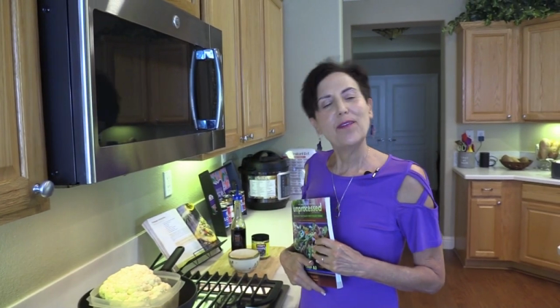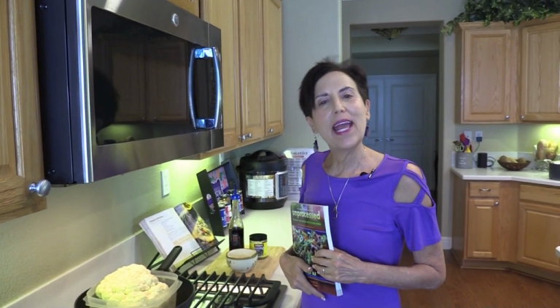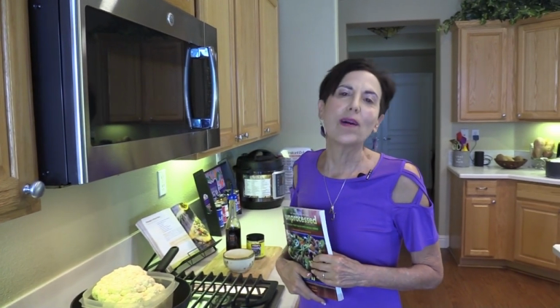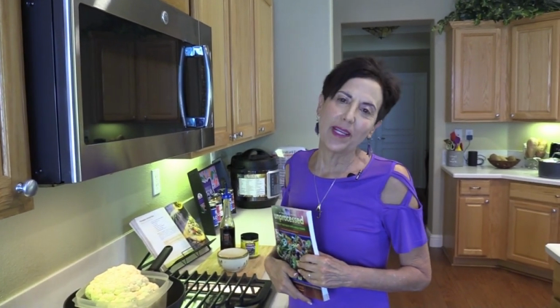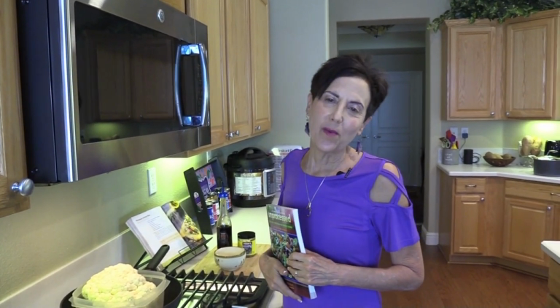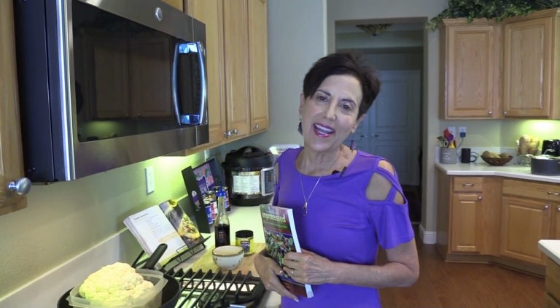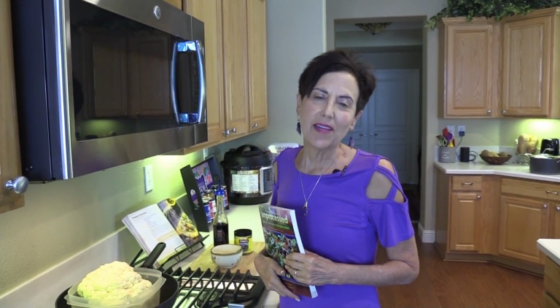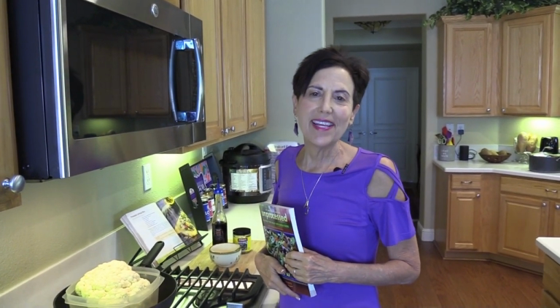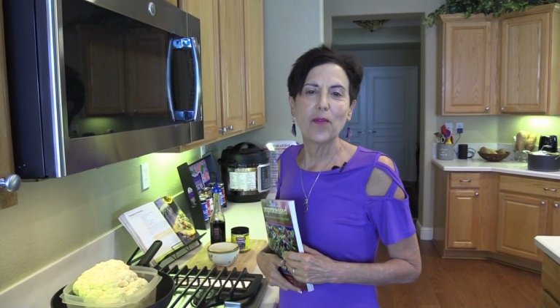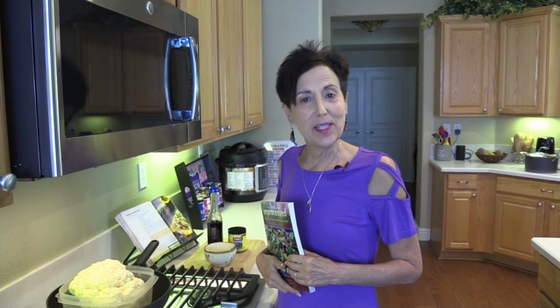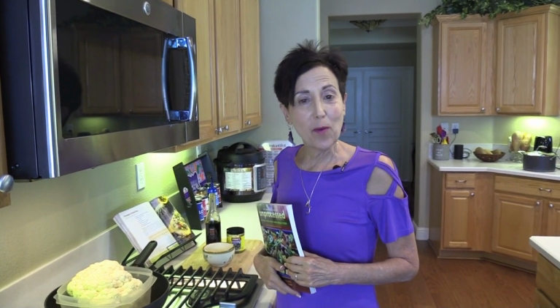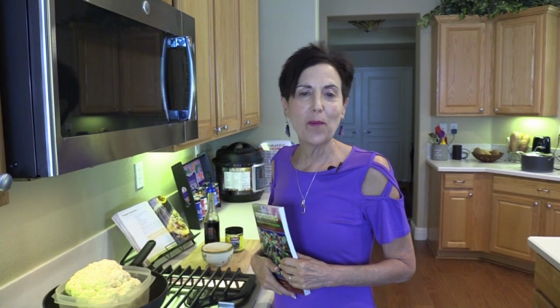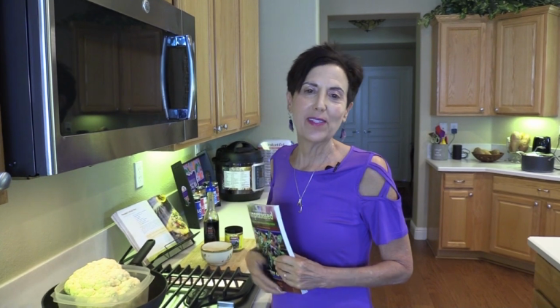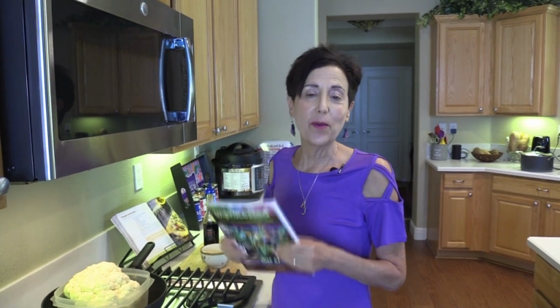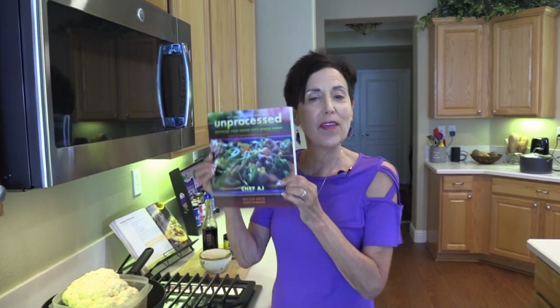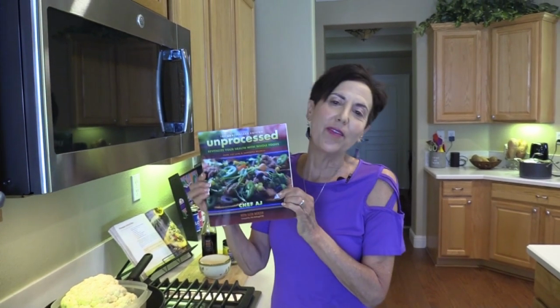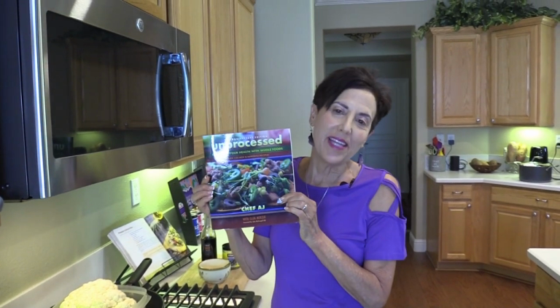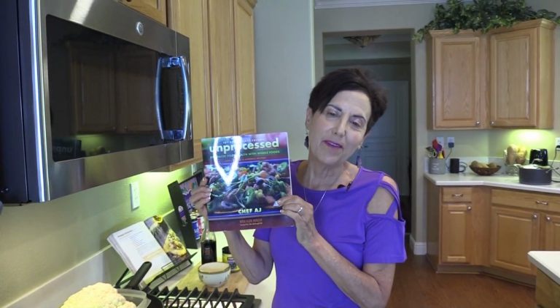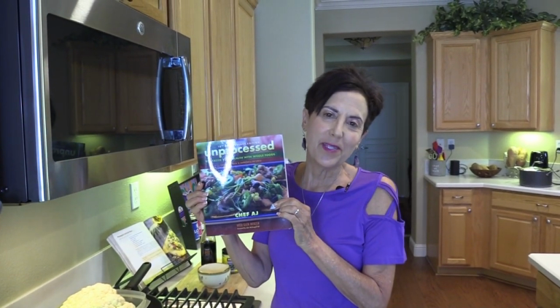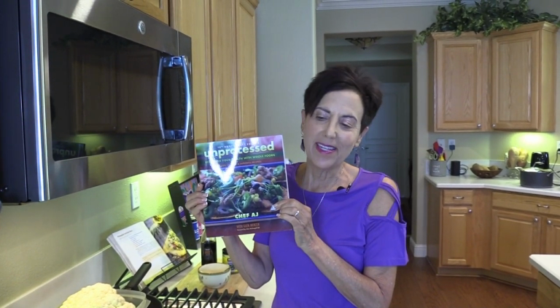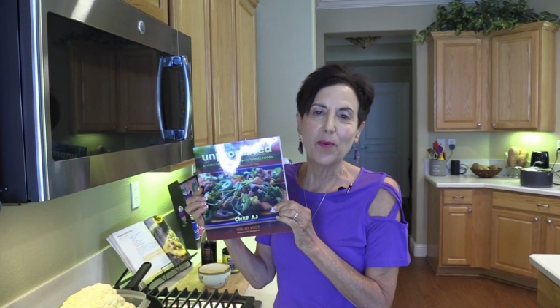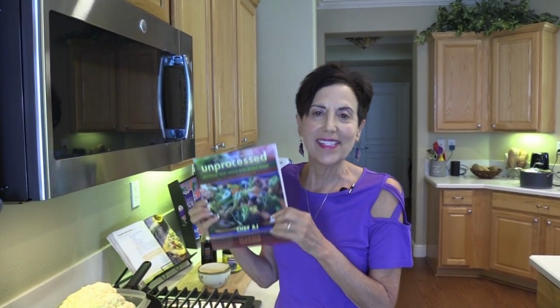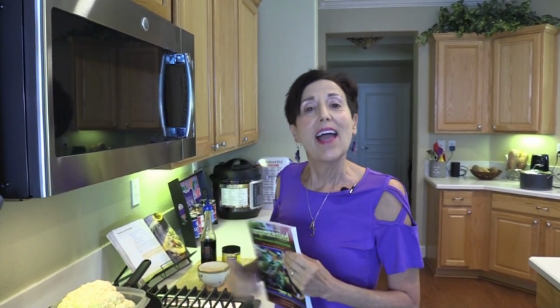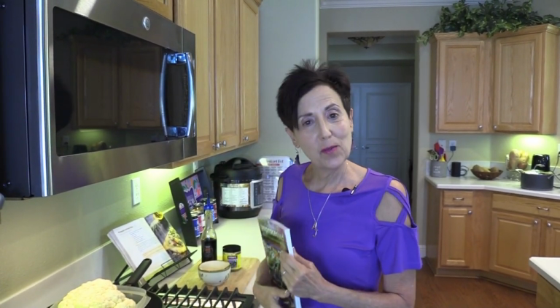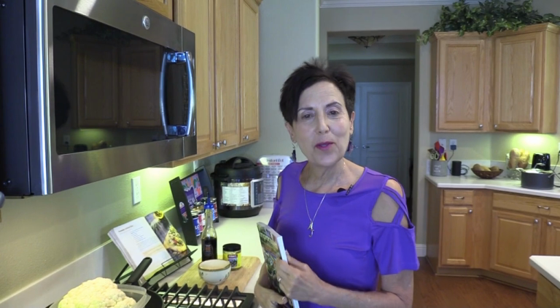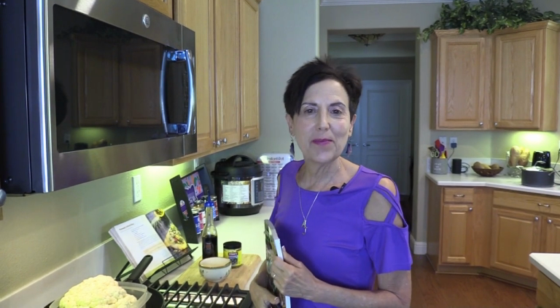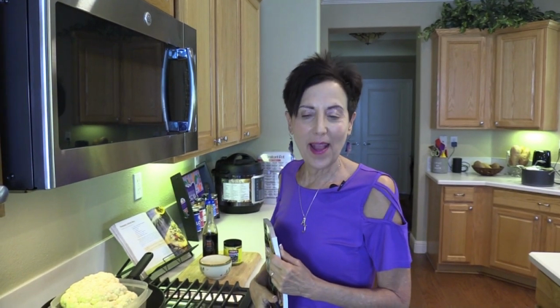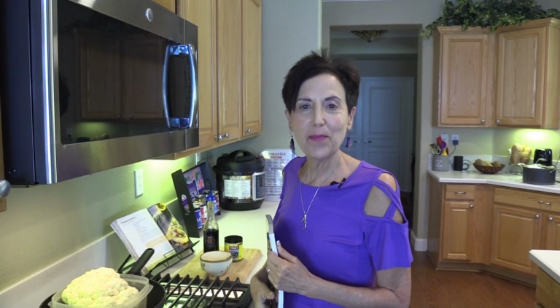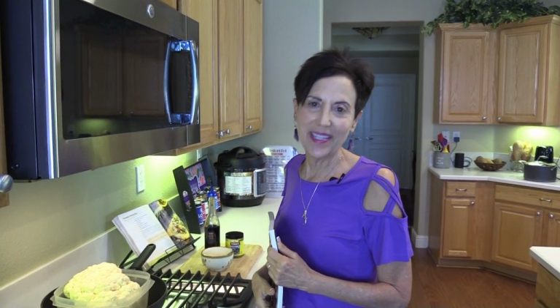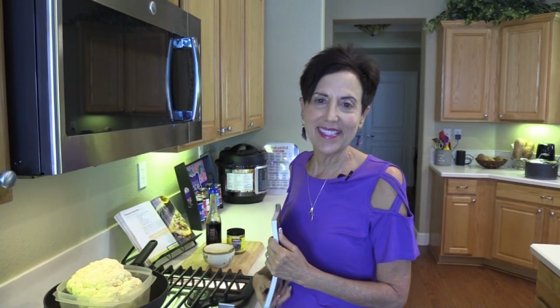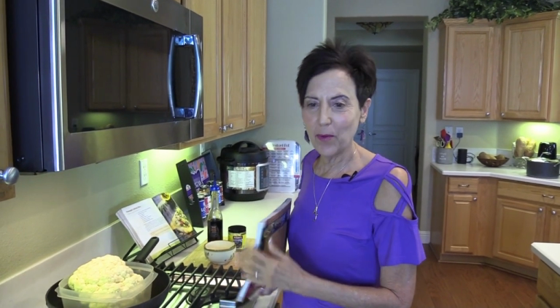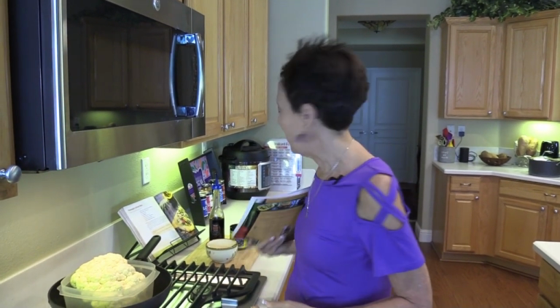Hey everyone and welcome to Weight Loss Wednesday. I'm Chef AJ, the author of The Secrets to Ultimate Weight Loss, Own Your Health, and the new 10th Anniversary Edition of Unprocessed. And this is where I show you recipes for healthy, permanent, and sustainable weight loss.